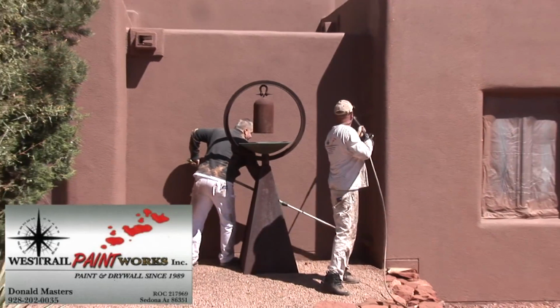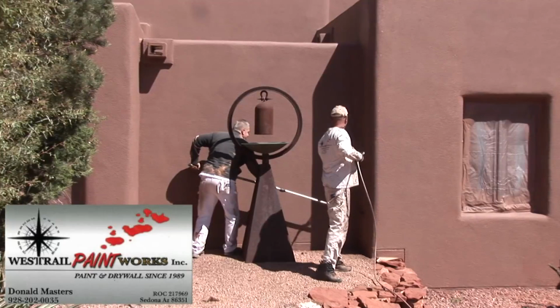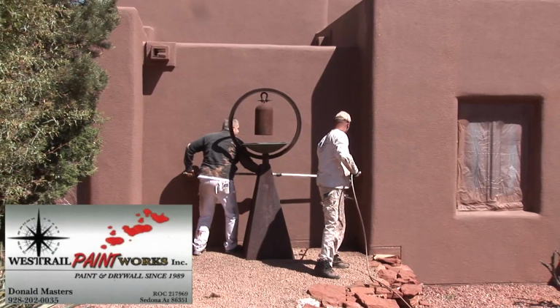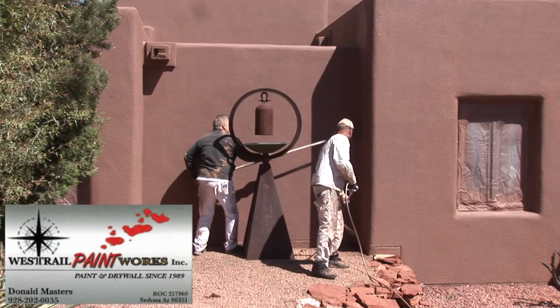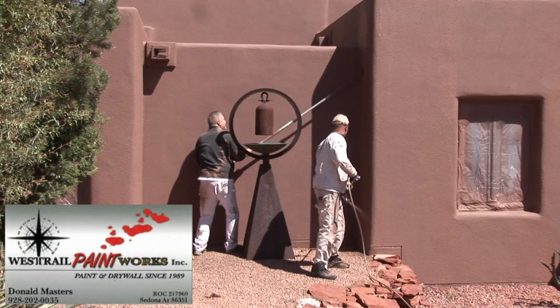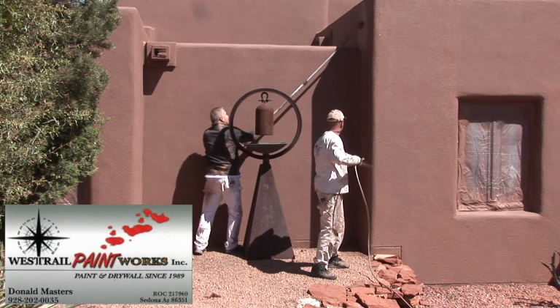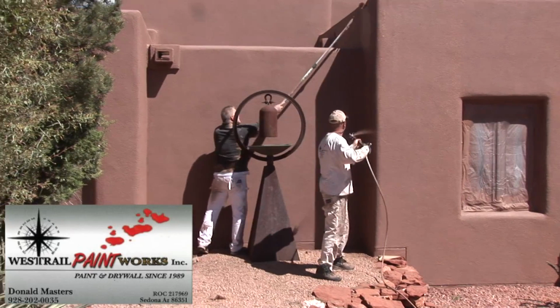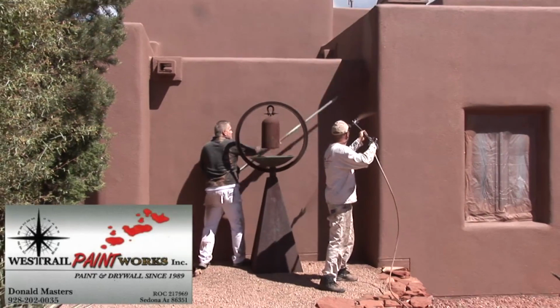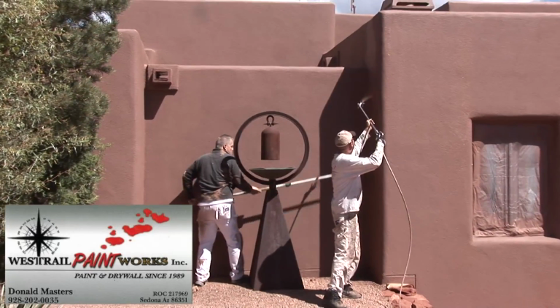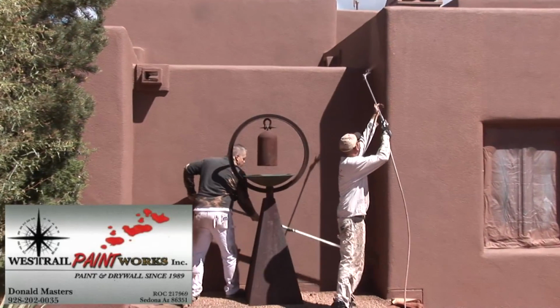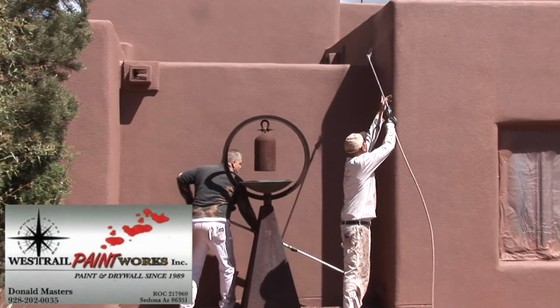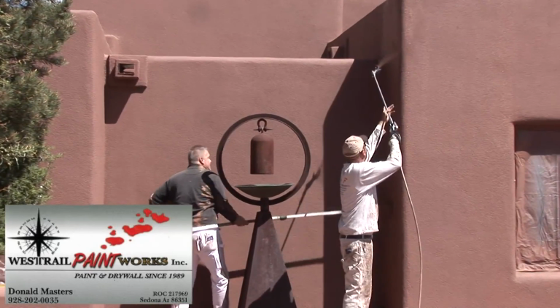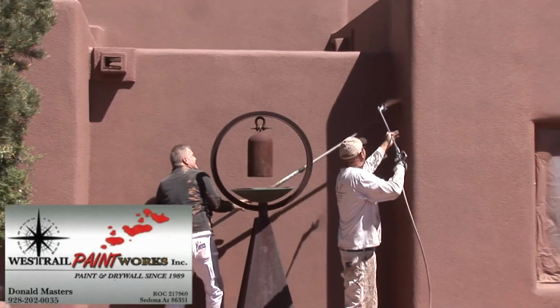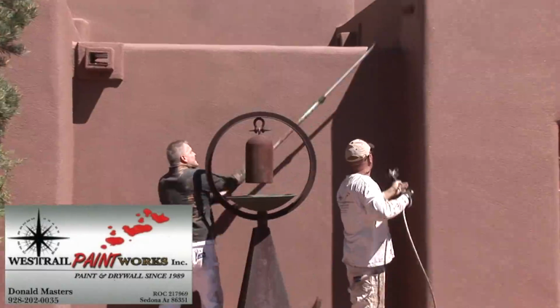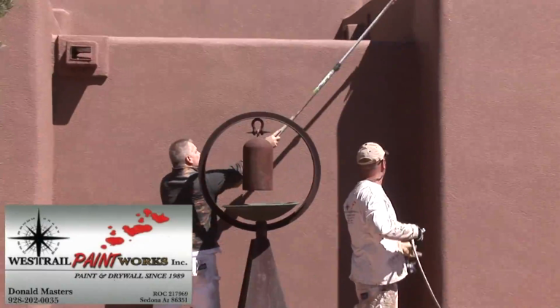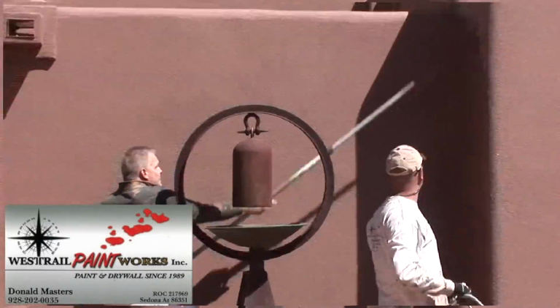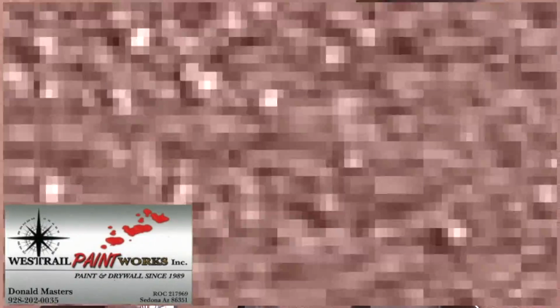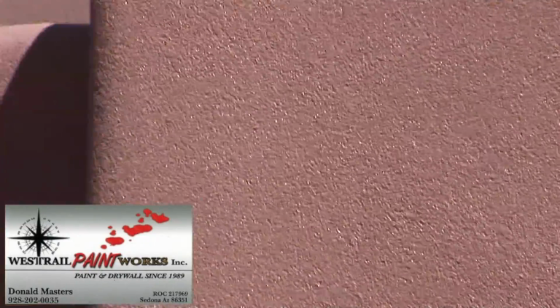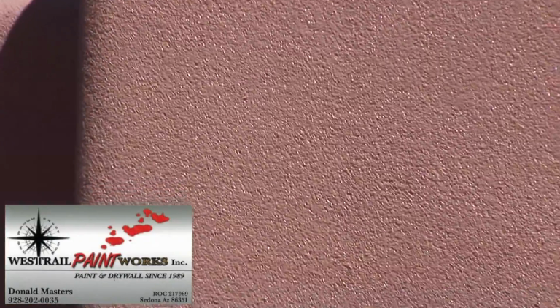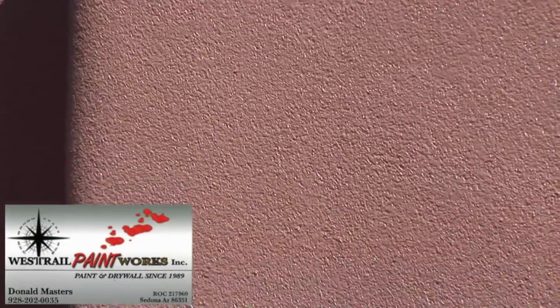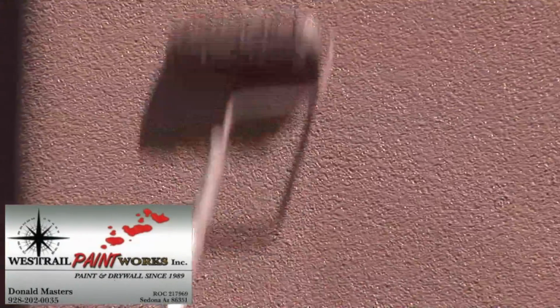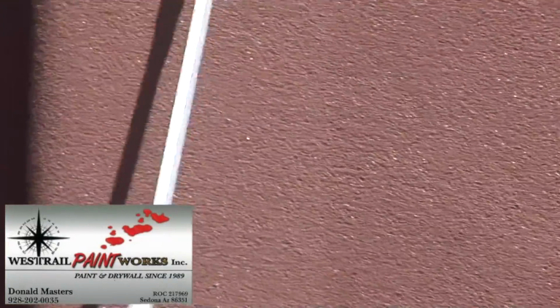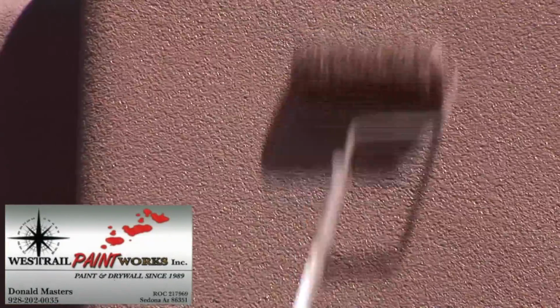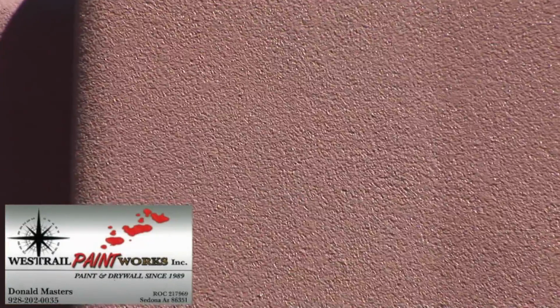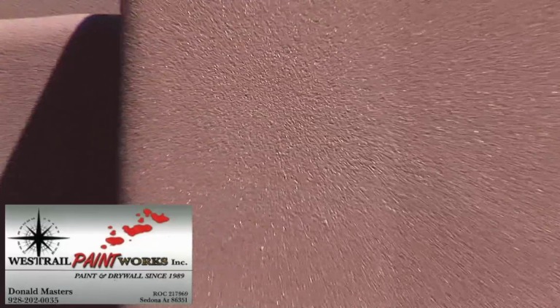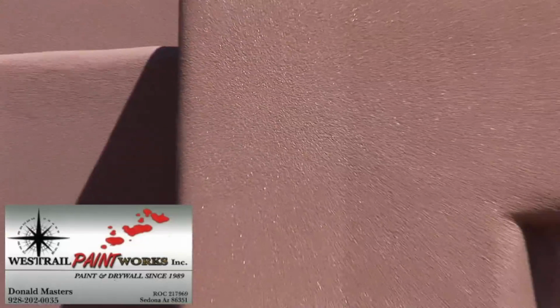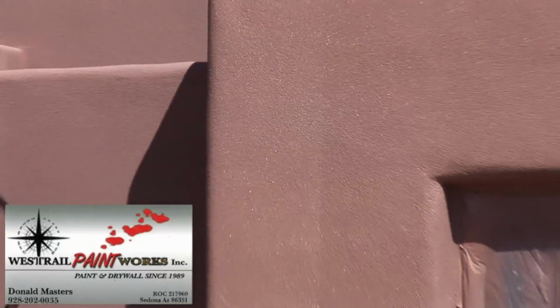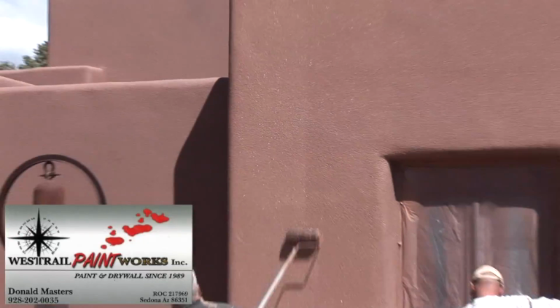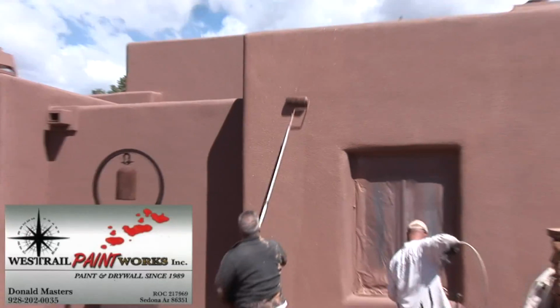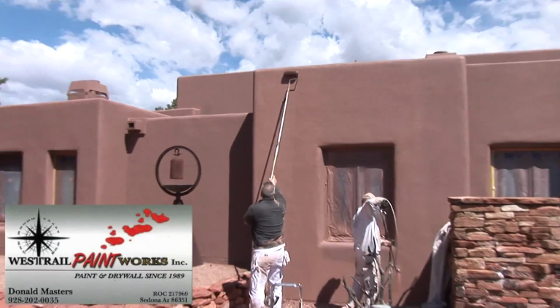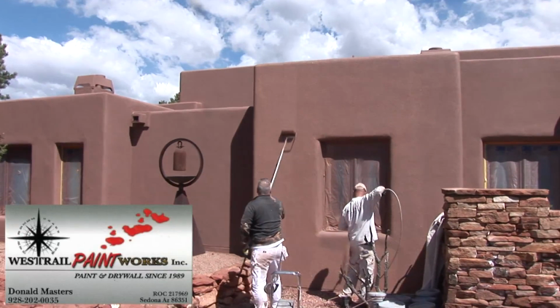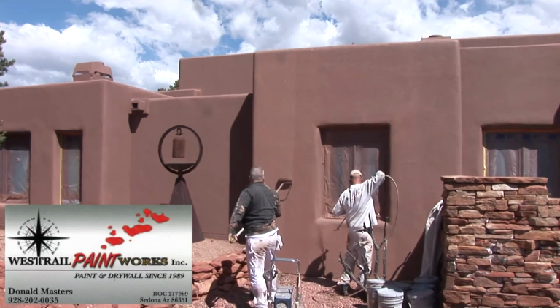Northern Arizona sees extreme temperatures, both hot and cold, and a monsoon season where rainwater finds even the smallest cracks in your stucco veneer. When water gets in these cracks, it deteriorates your stucco, causing much larger problems.